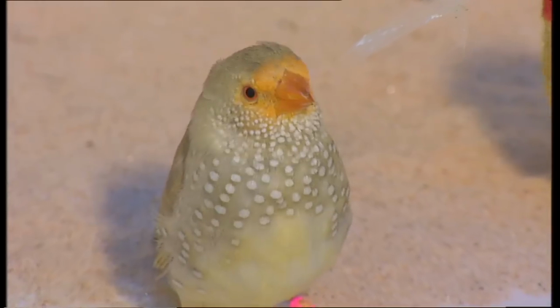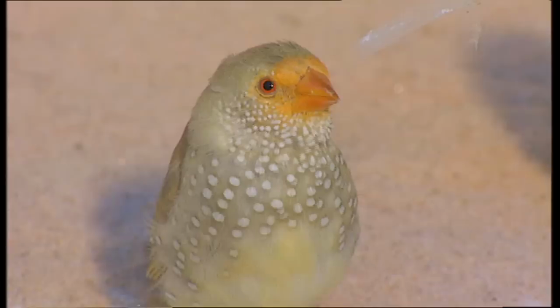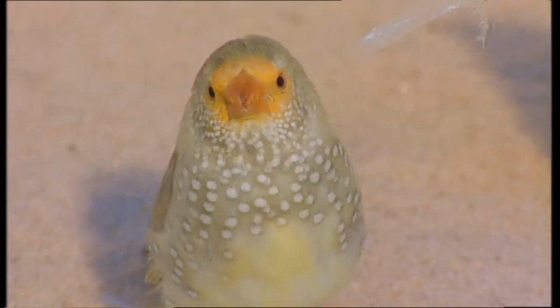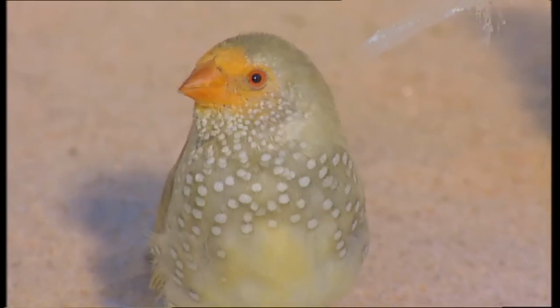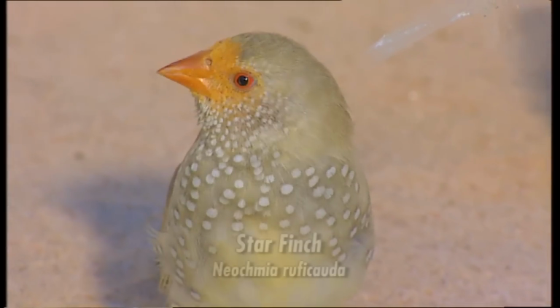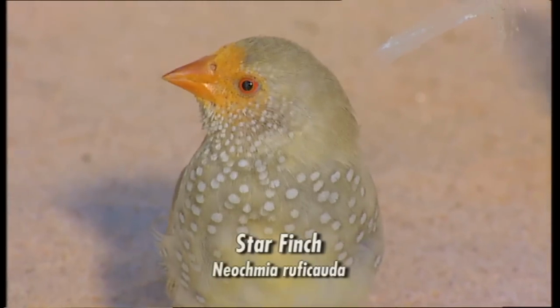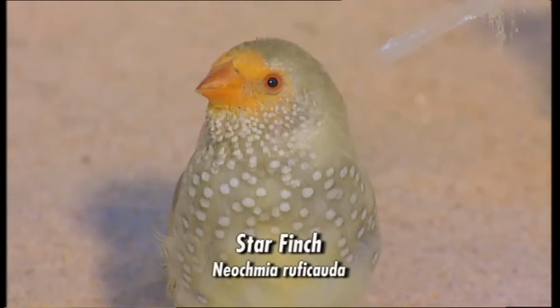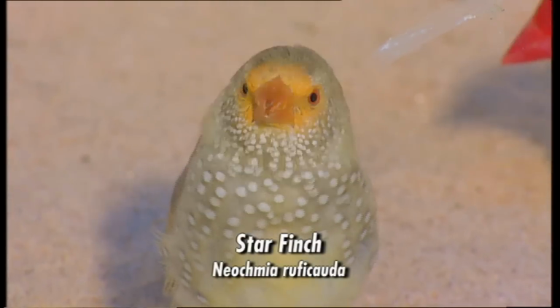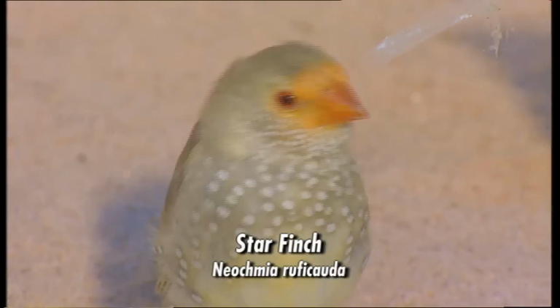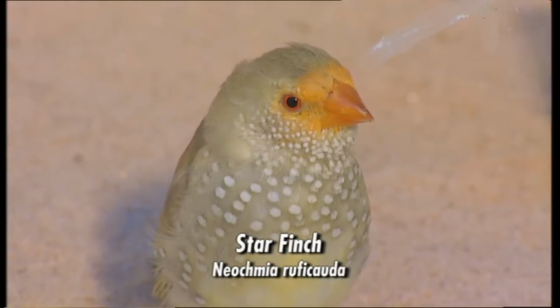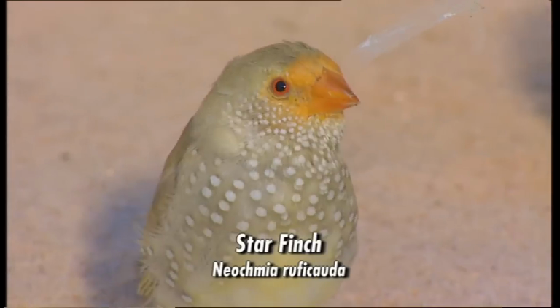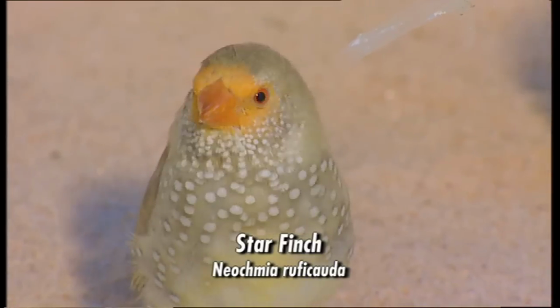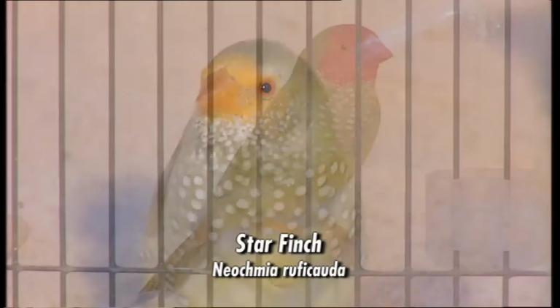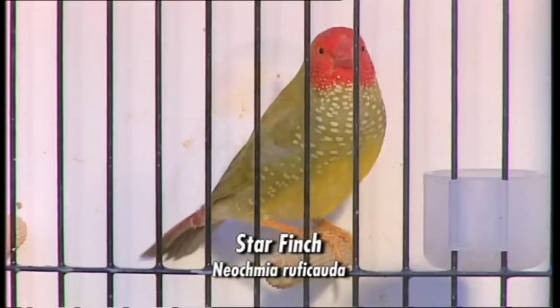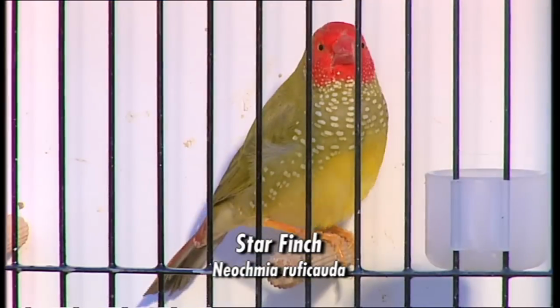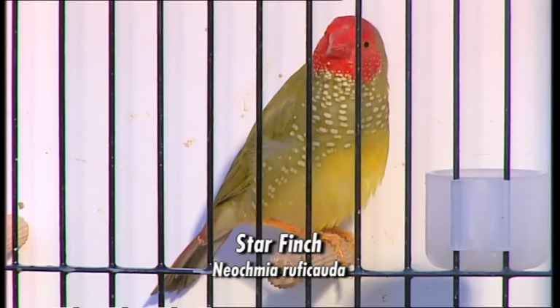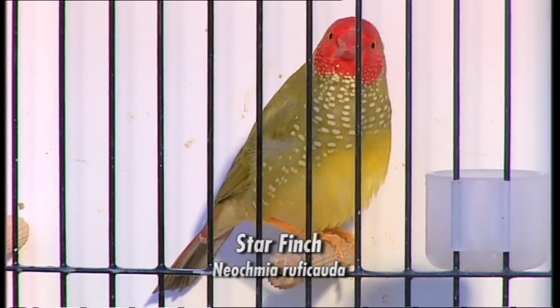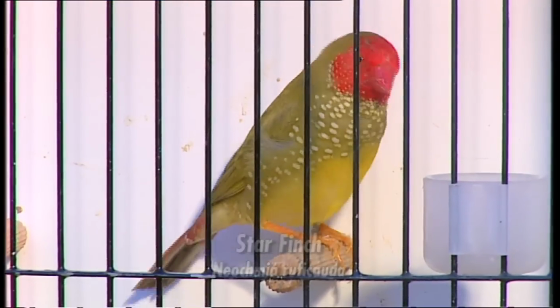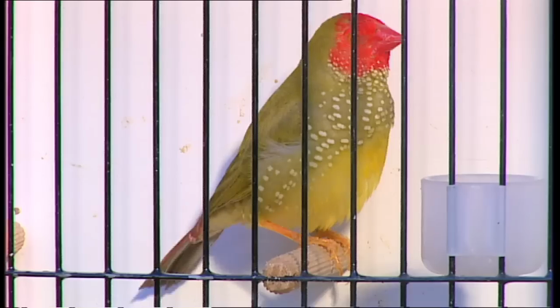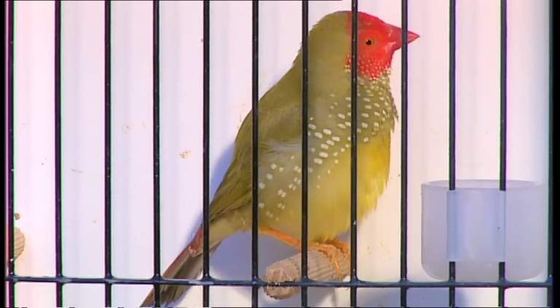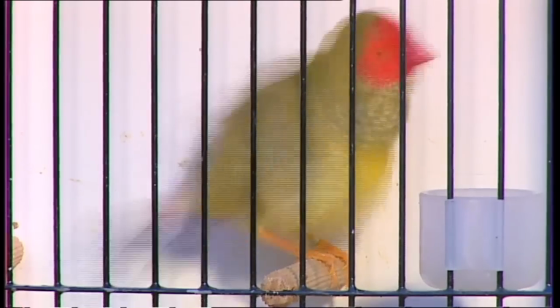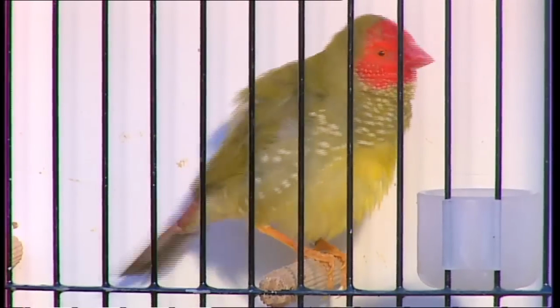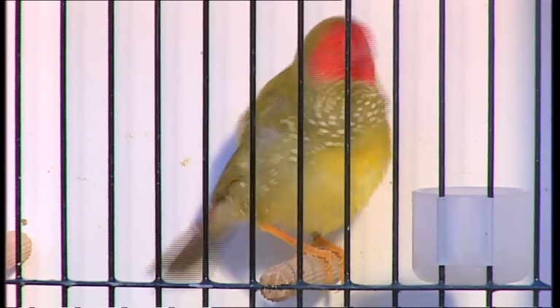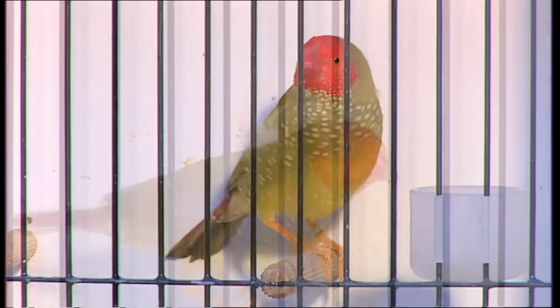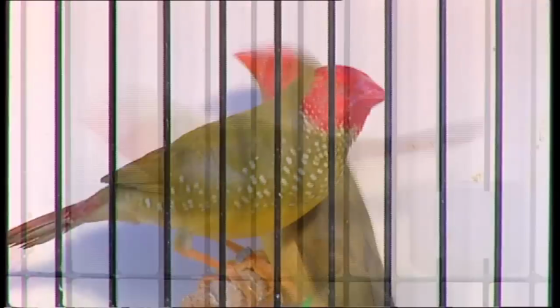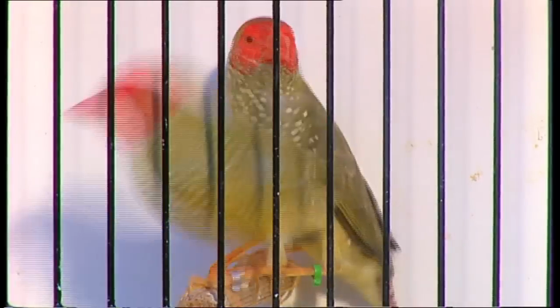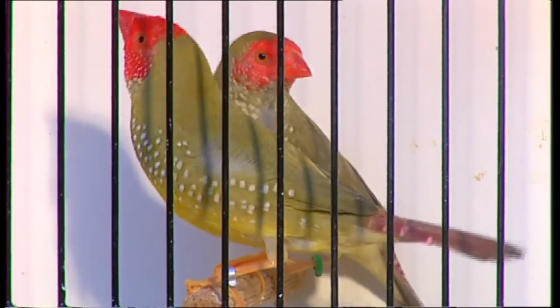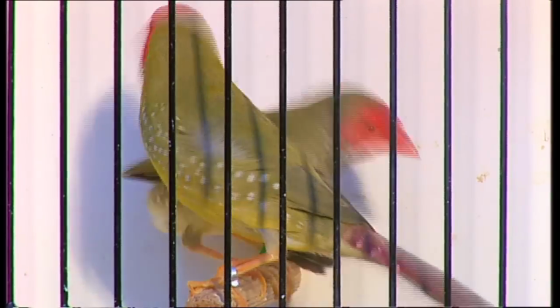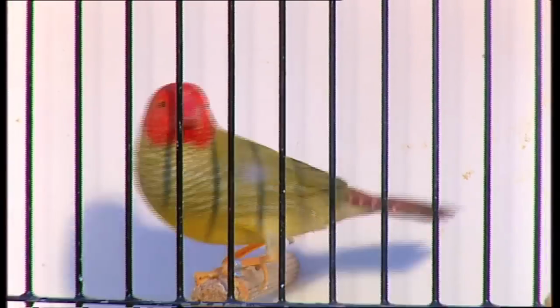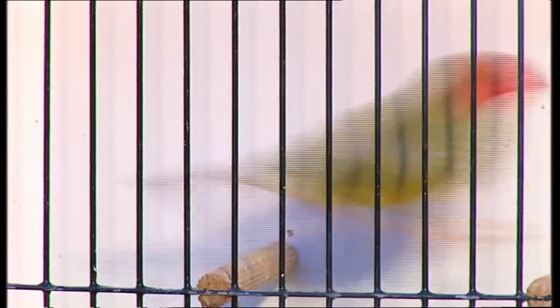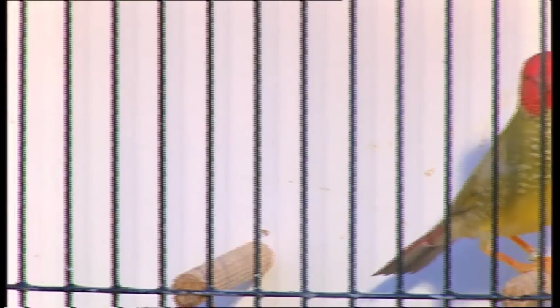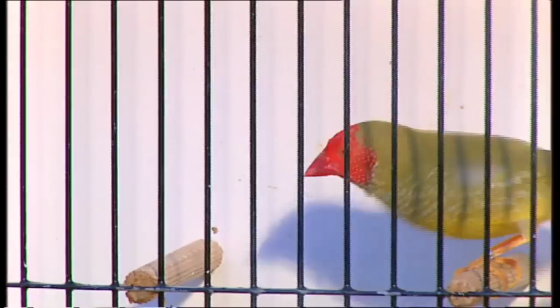And you have things like star finches, and some of those really are stars — they're very, very beautiful birds. In my view, they're as good as they get as far as quality goes for star finches. It's an eternal favourite with Australian finch keepers to have a pair of stars.